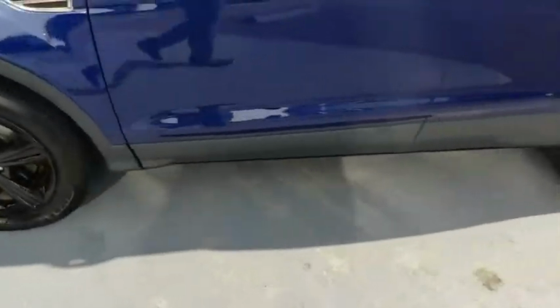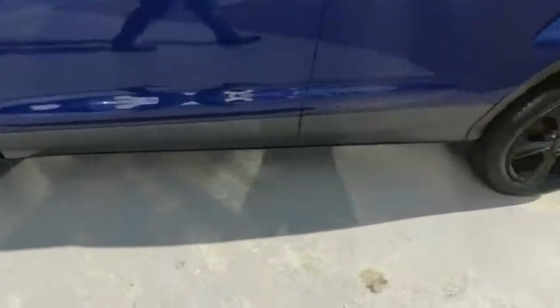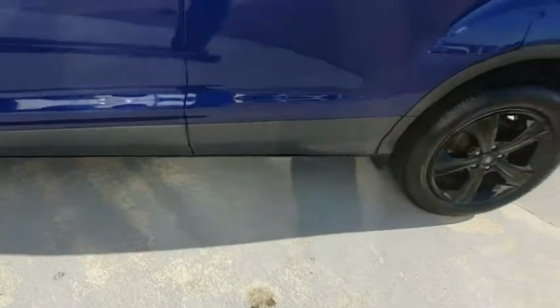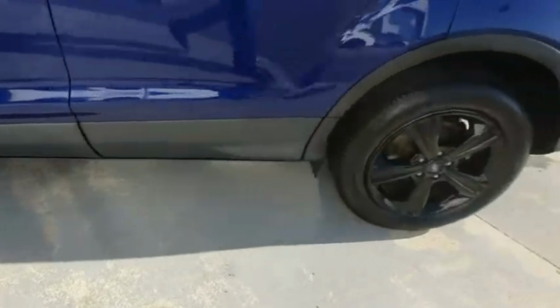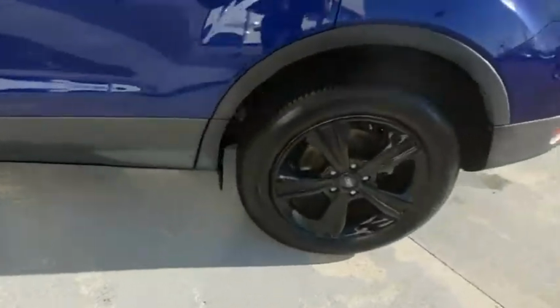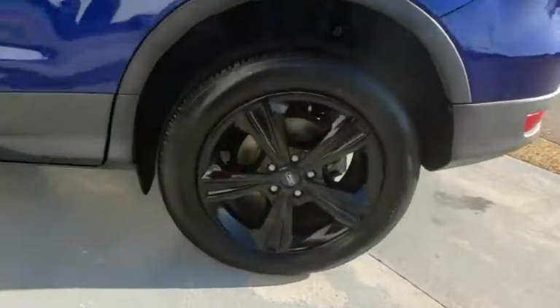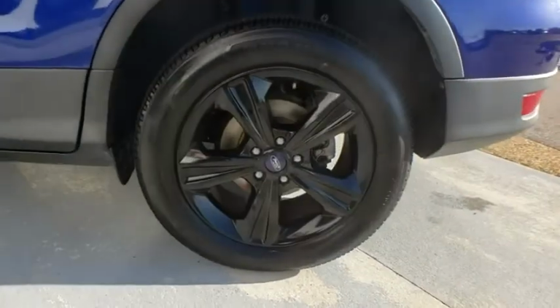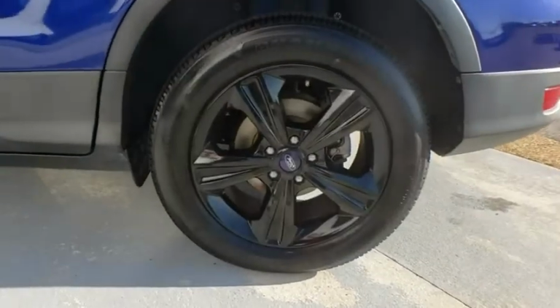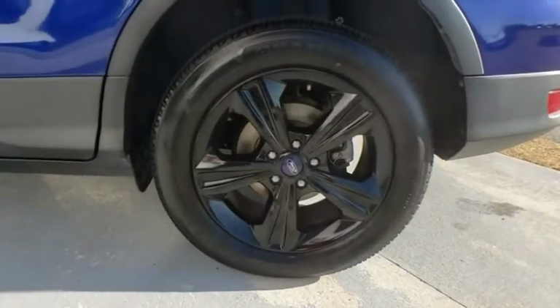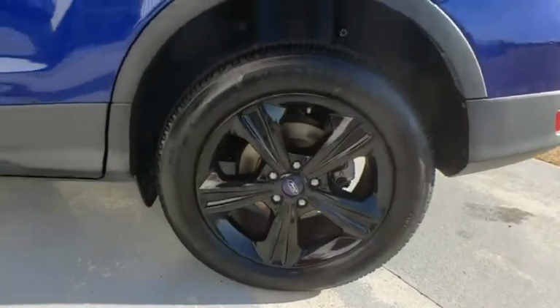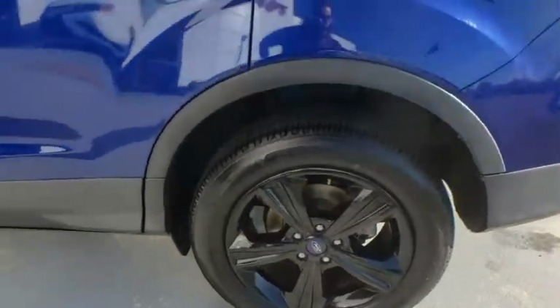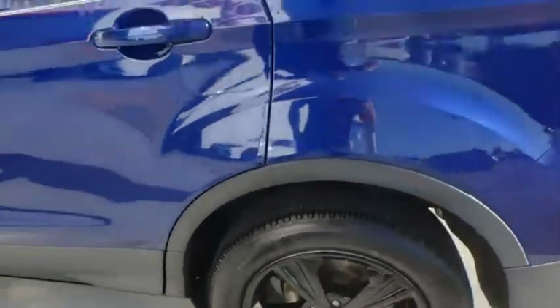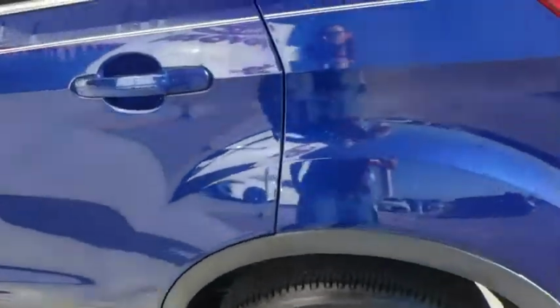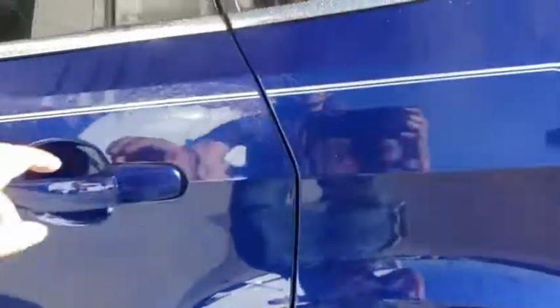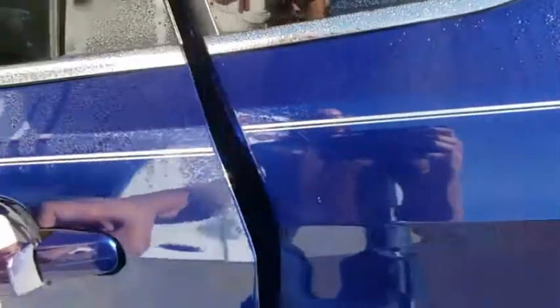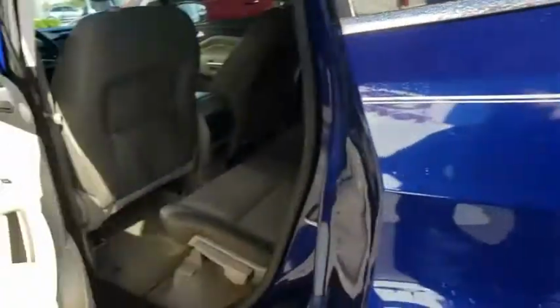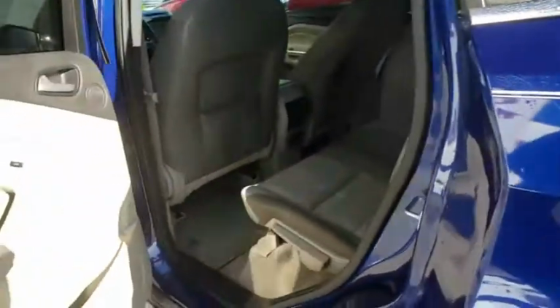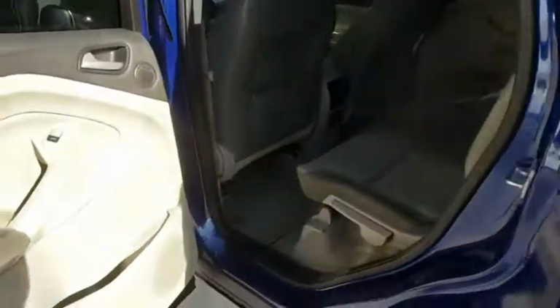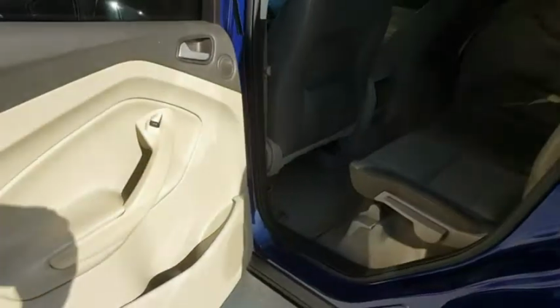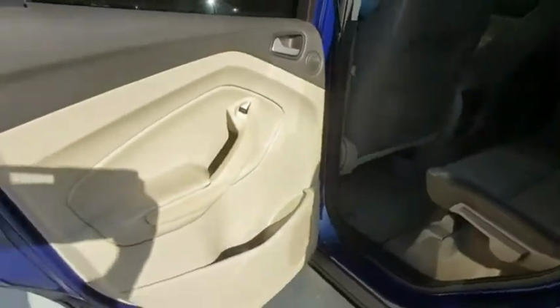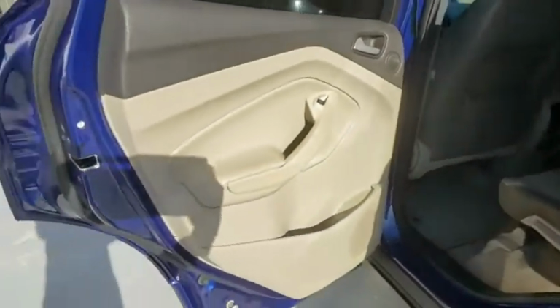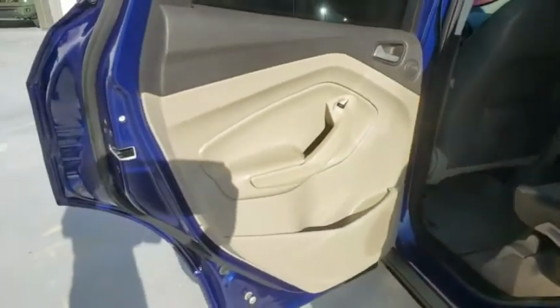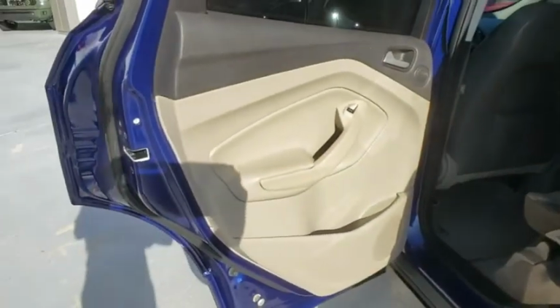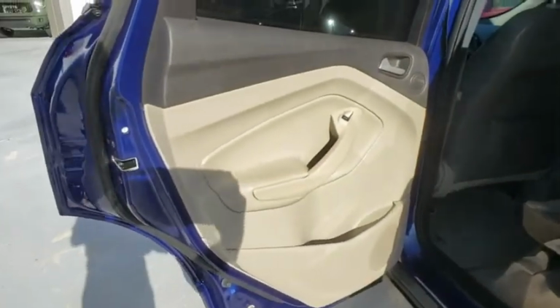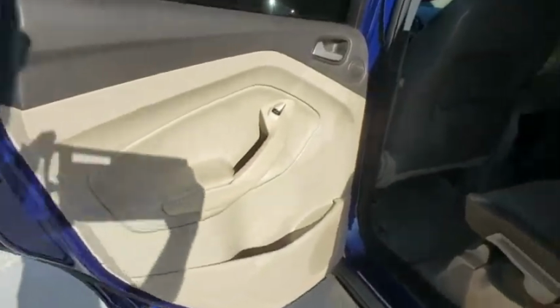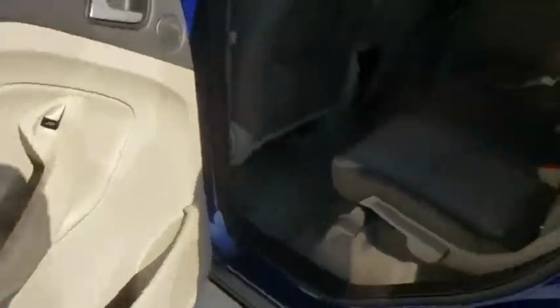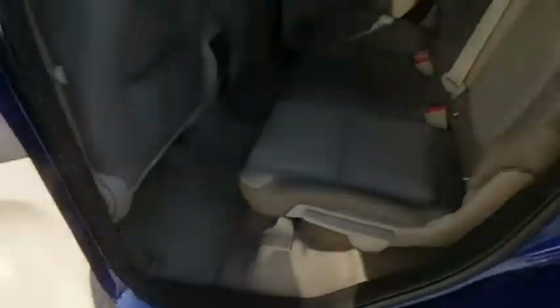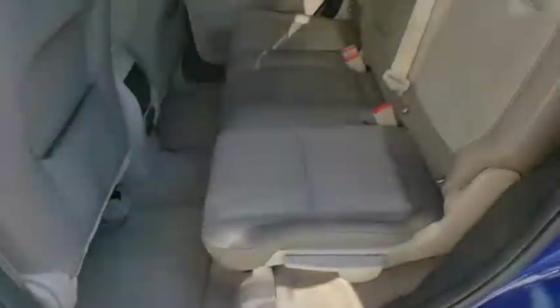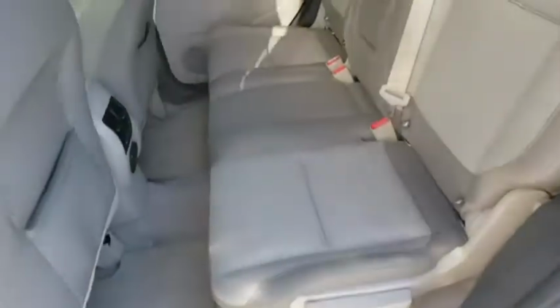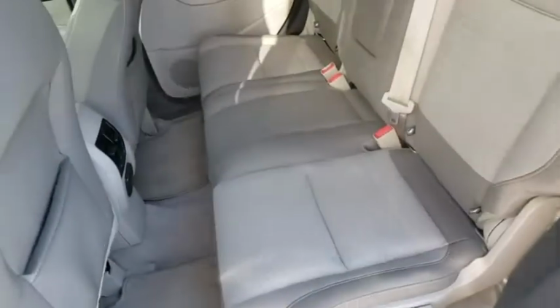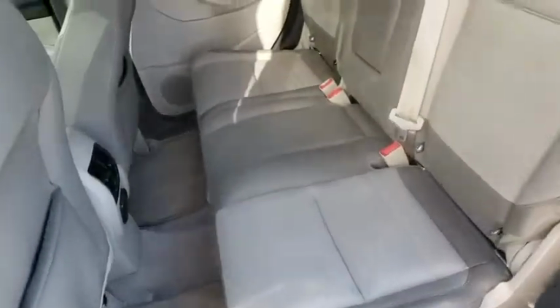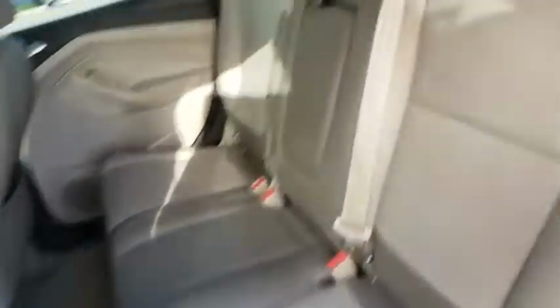Aluminum wheels, floor mats, rear defrost, AM FM stereo radio, front wheel drive, child safety locks, power door locks, passenger airbag, power windows.